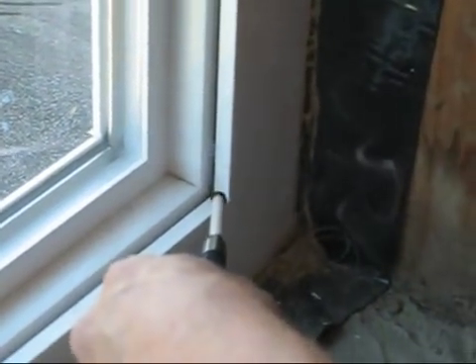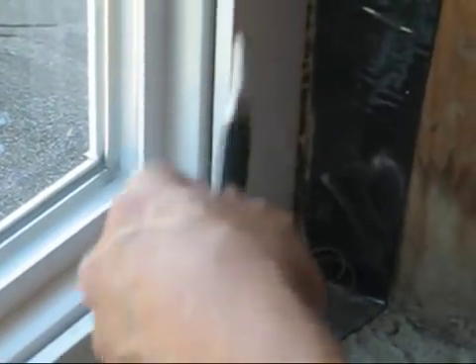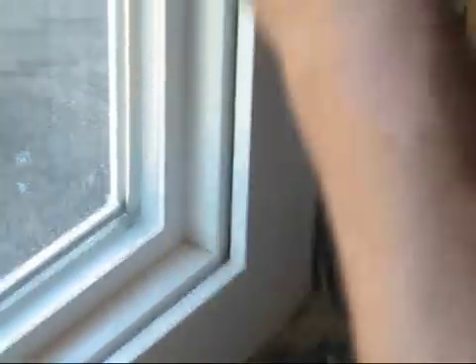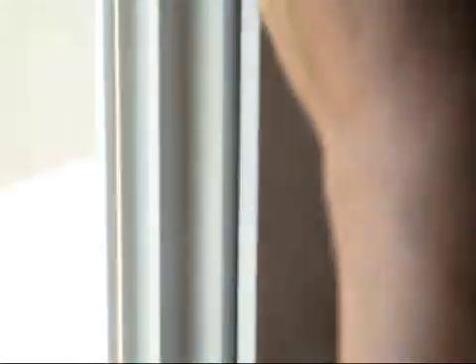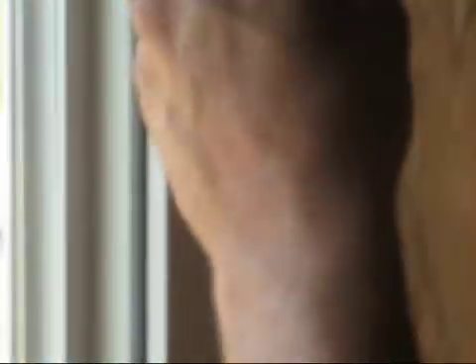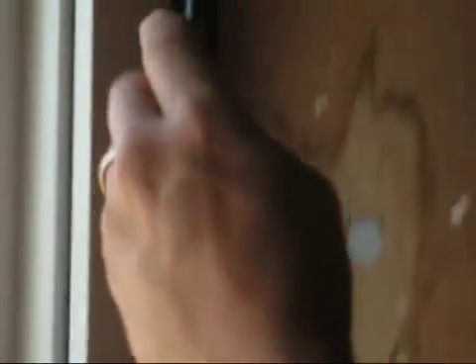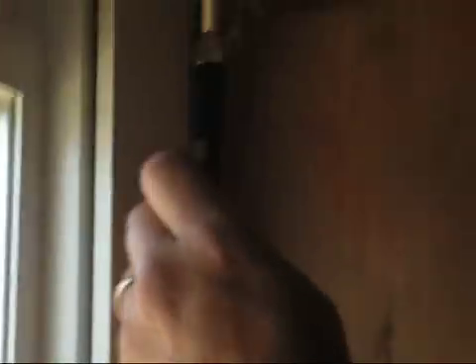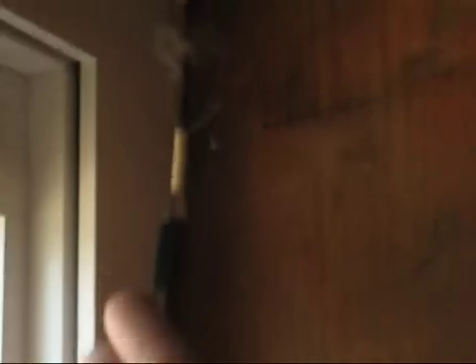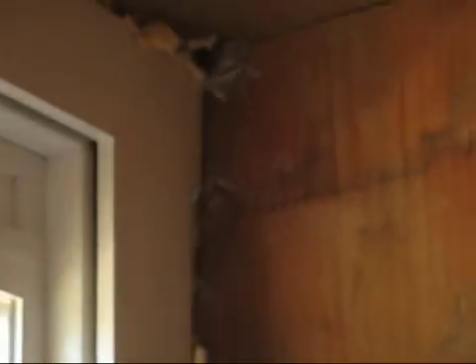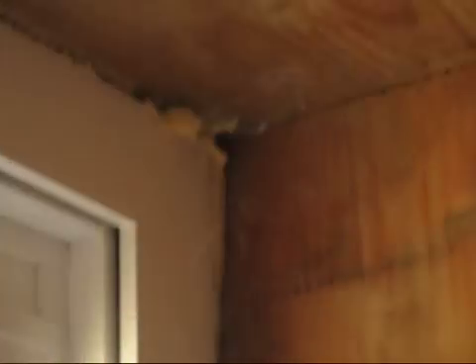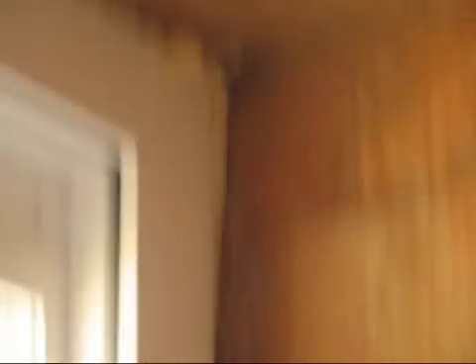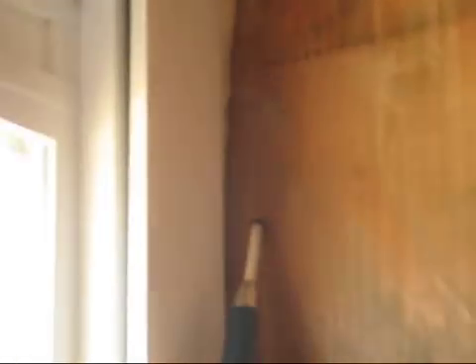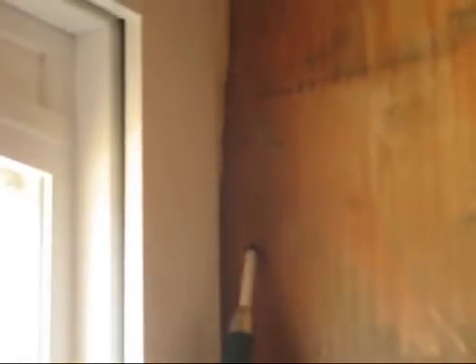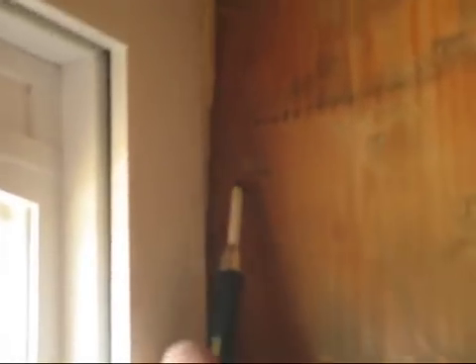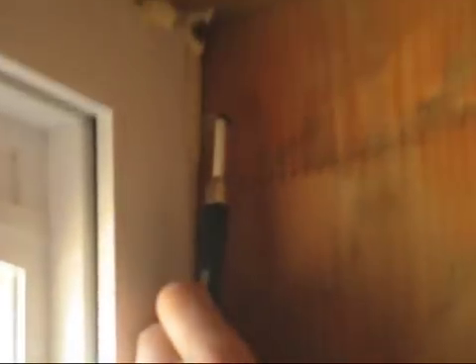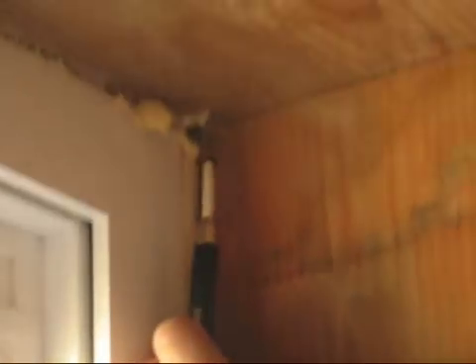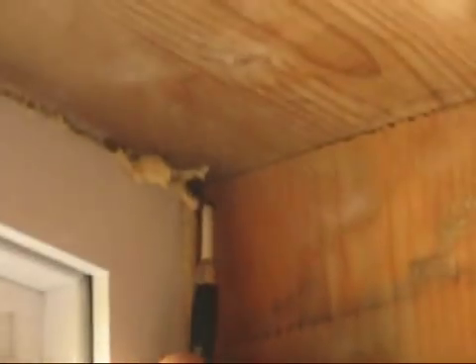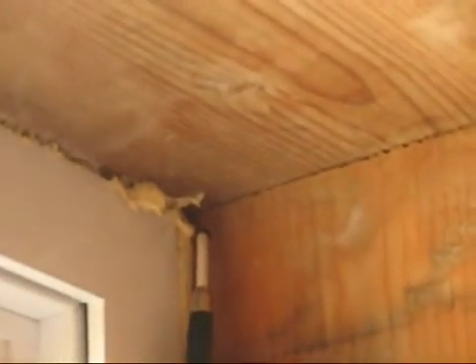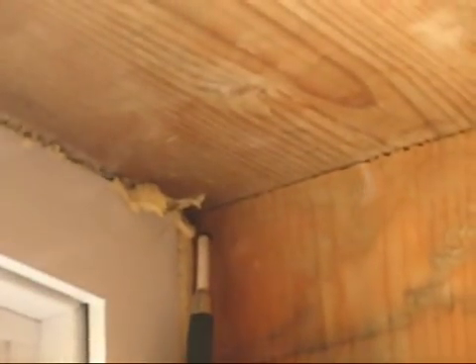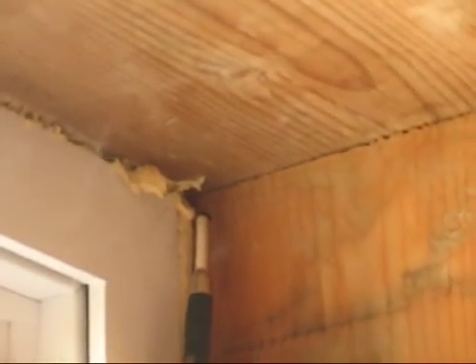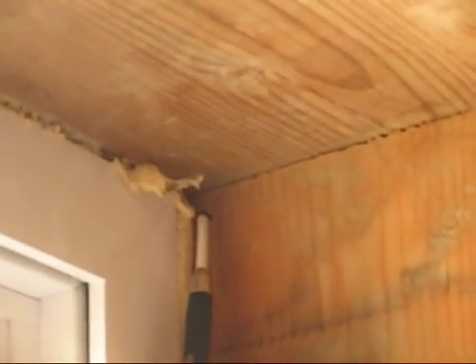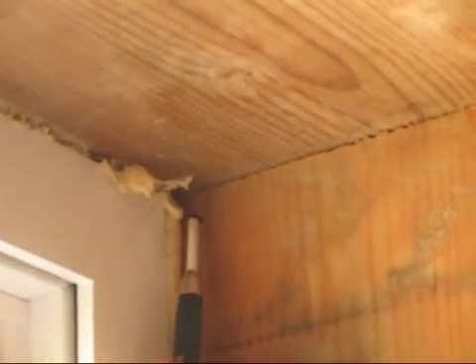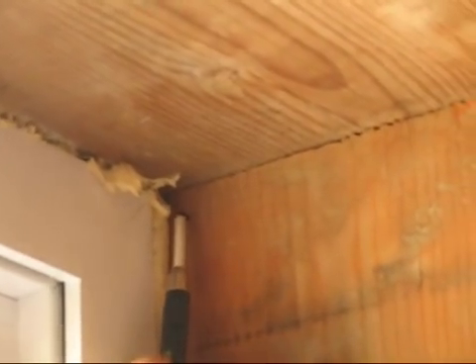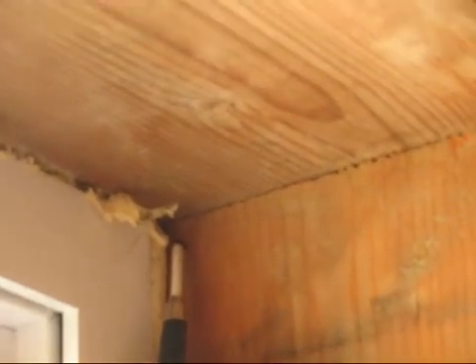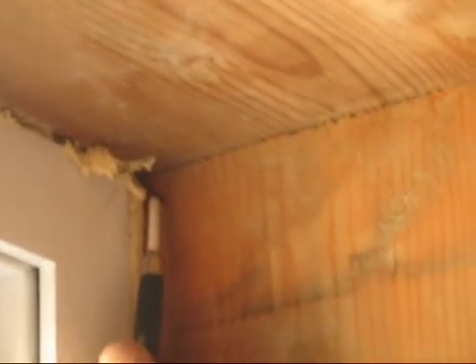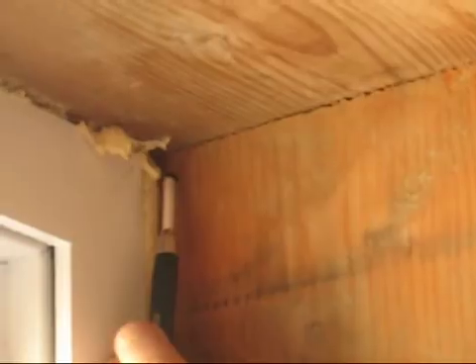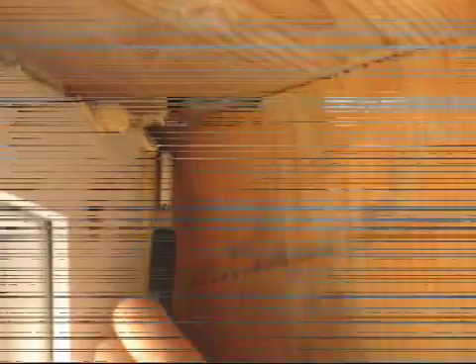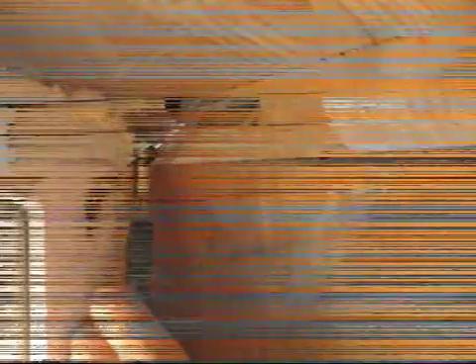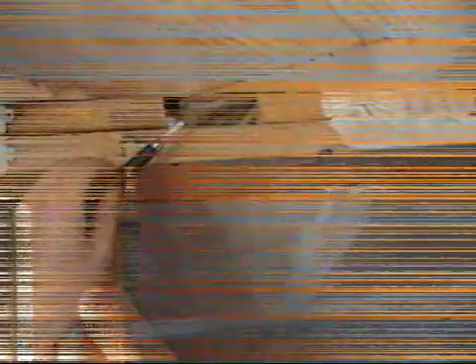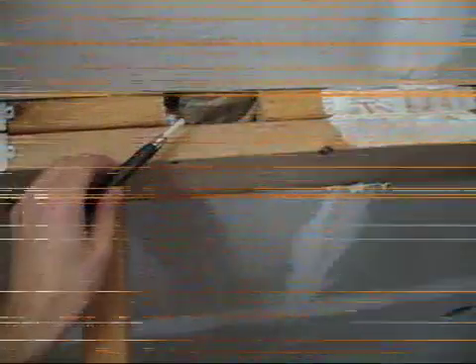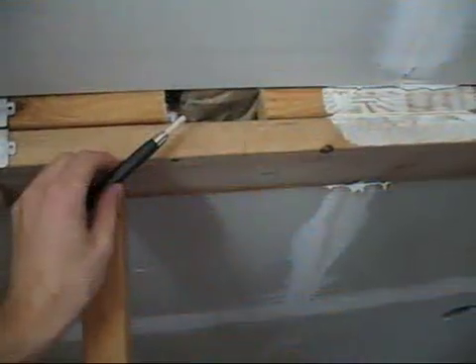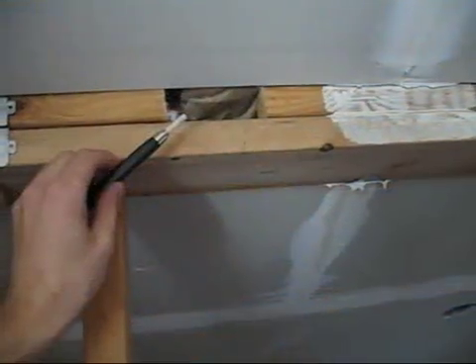Most leaks occur around windows and where walls connect to the roof. These are common, but simple and inexpensive fixes to help the houses be even more energy efficient.